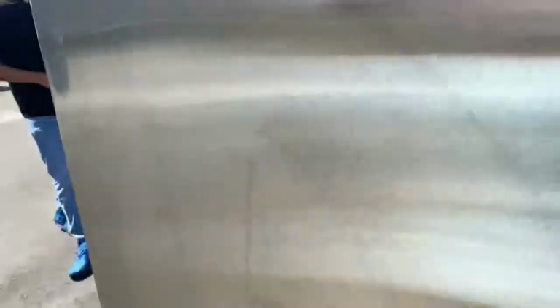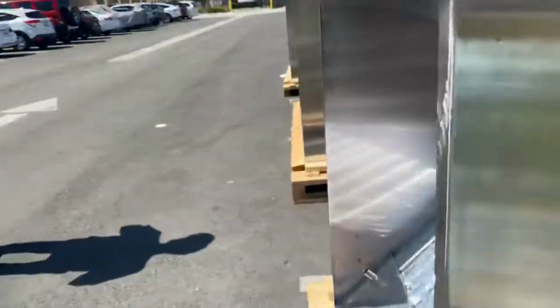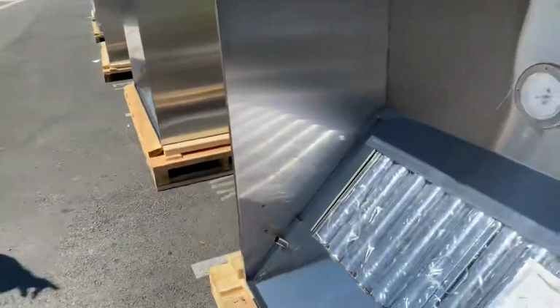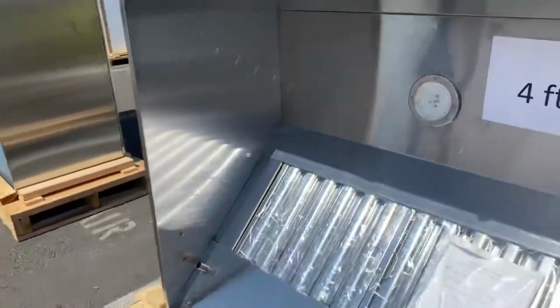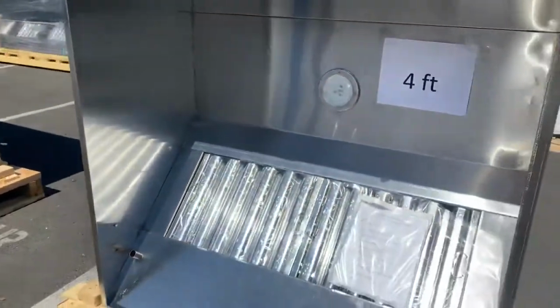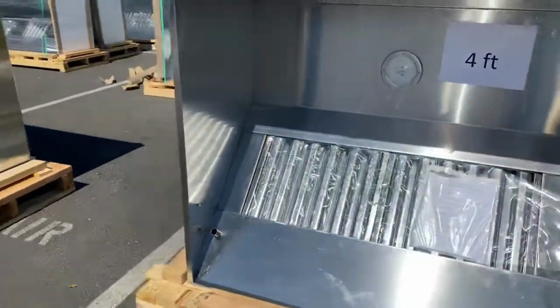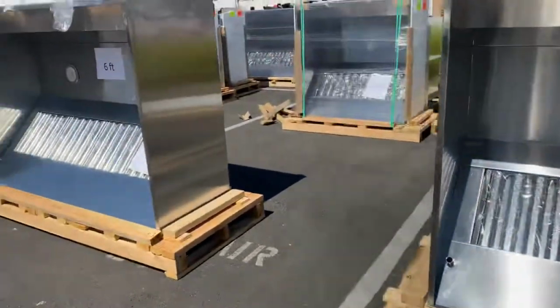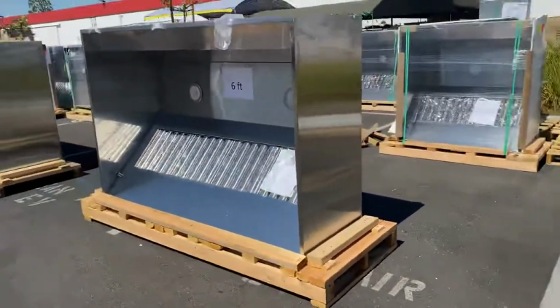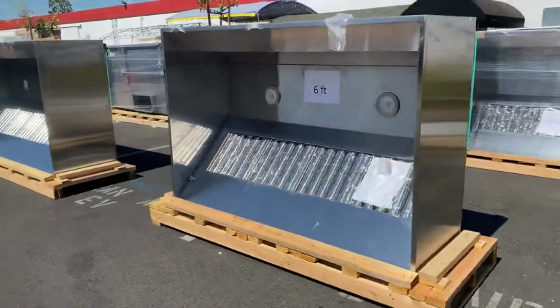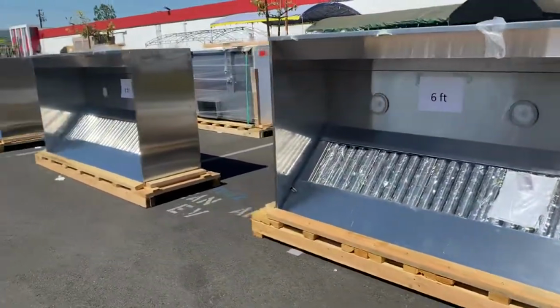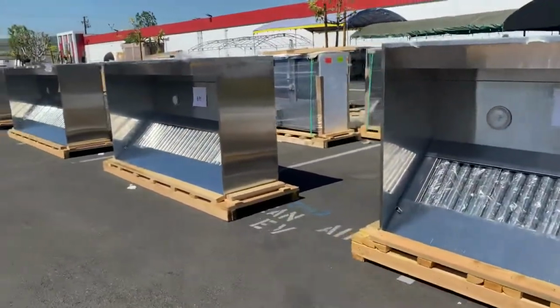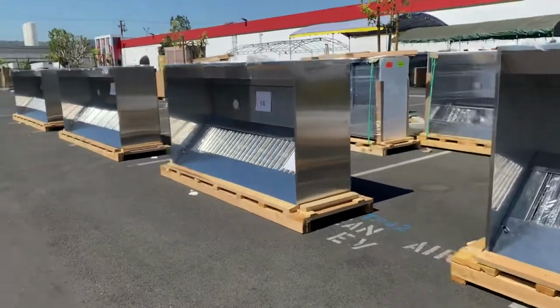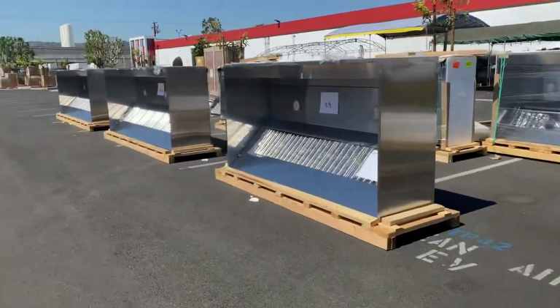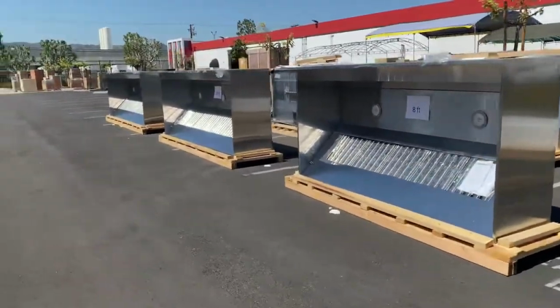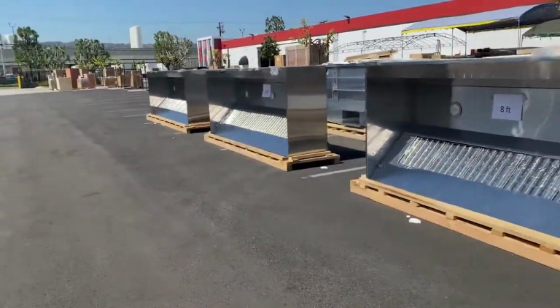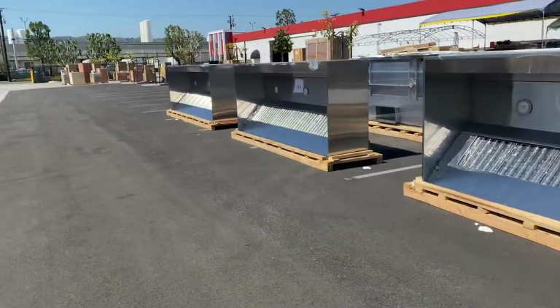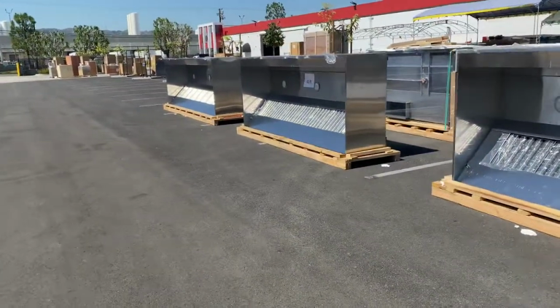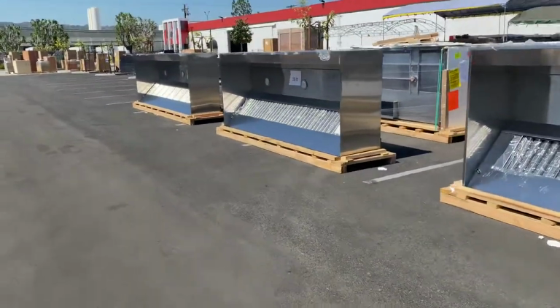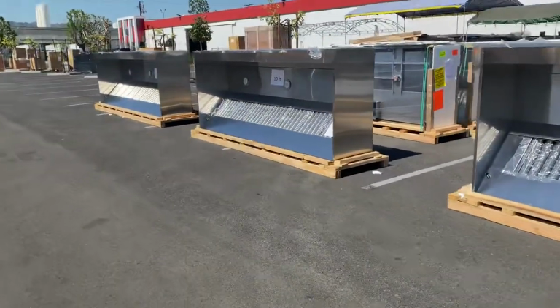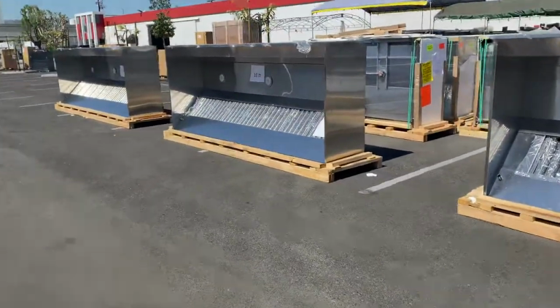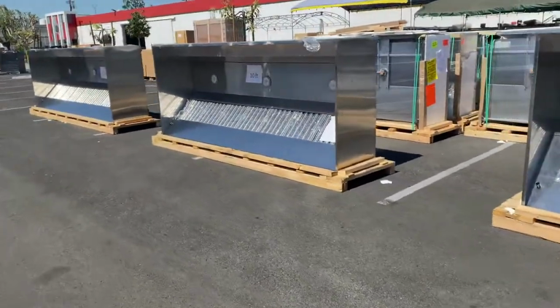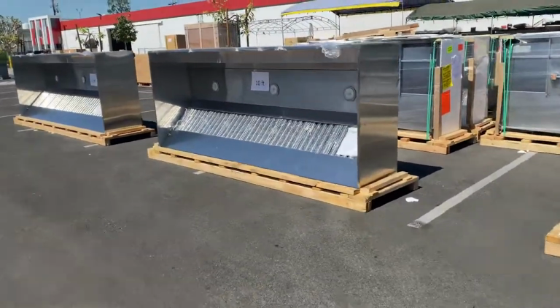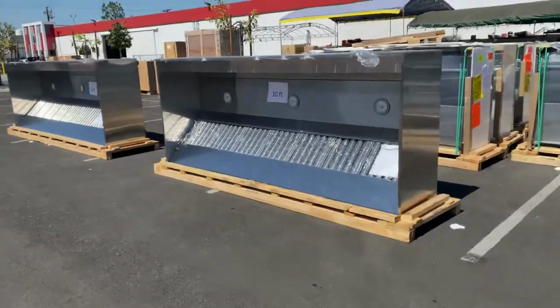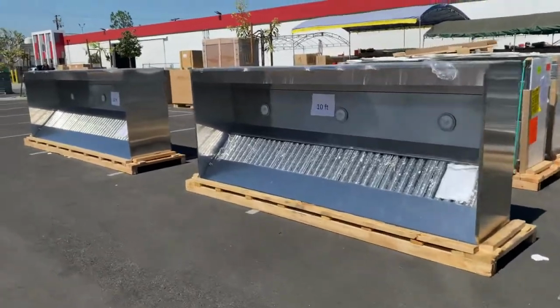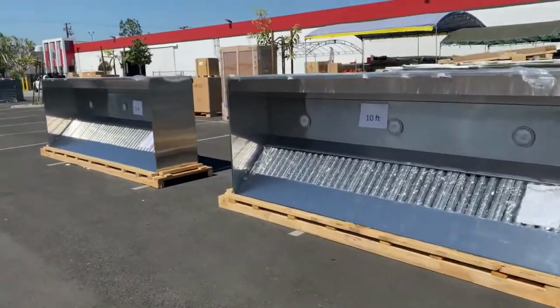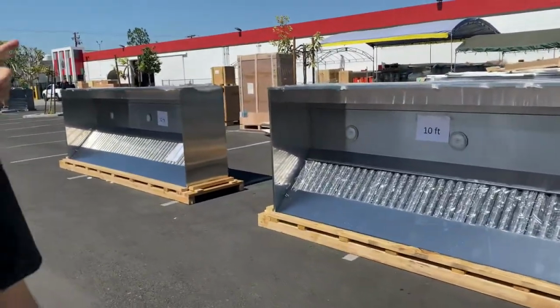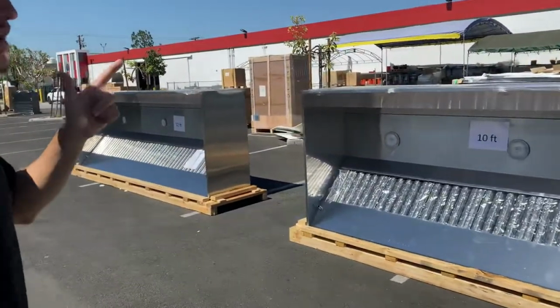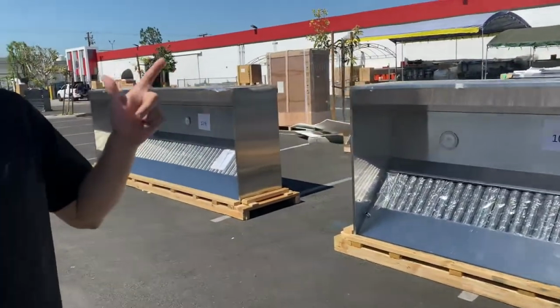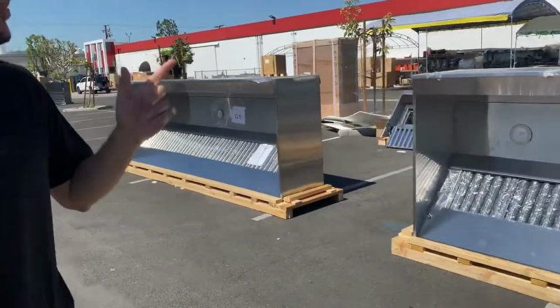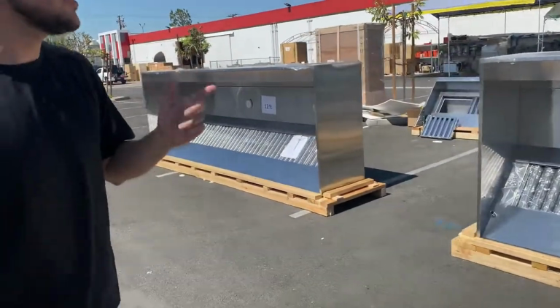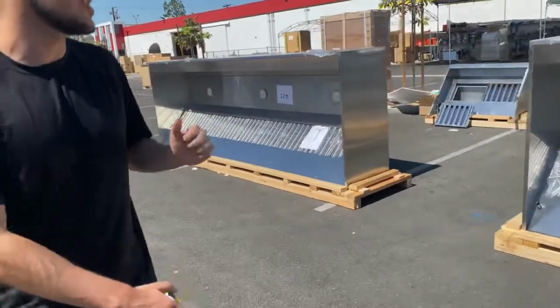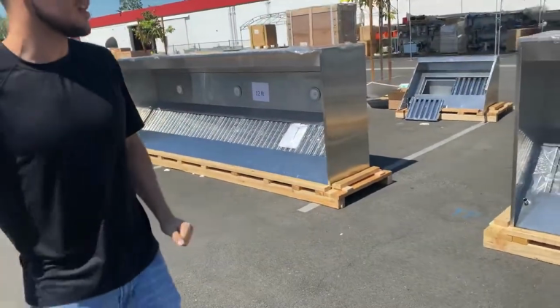We've got four feet, six feet, eight feet, ten feet, and our biggest size is twelve feet. This is what we have available now in stock. So if you're interested, you can make a purchase on our website, CoolerDepotUSA.com.